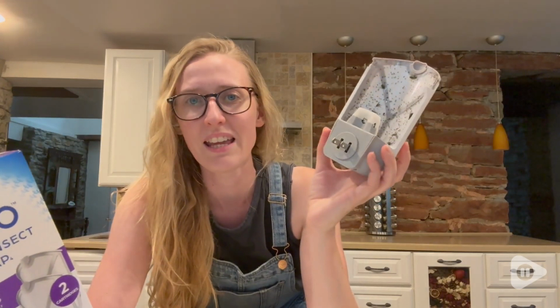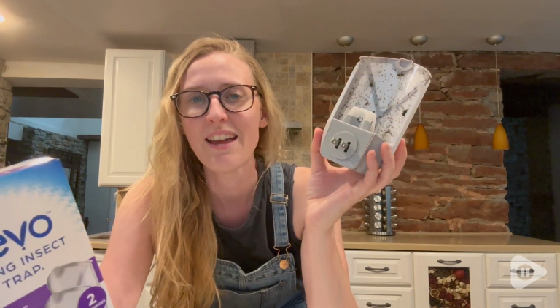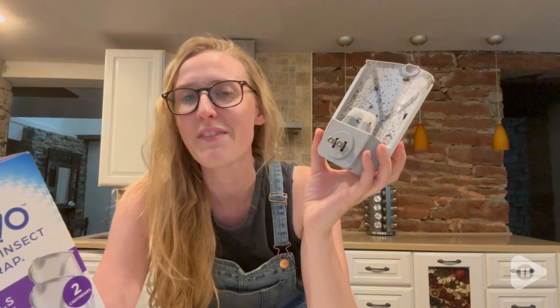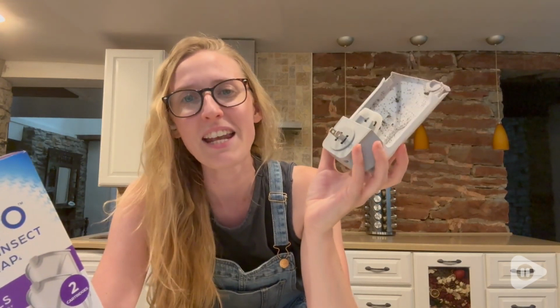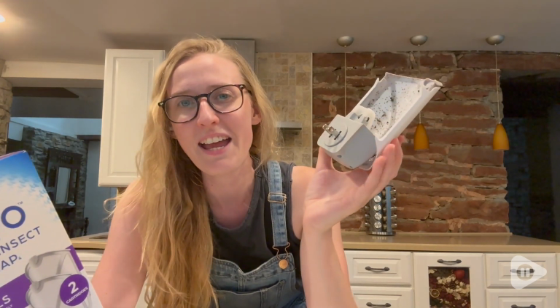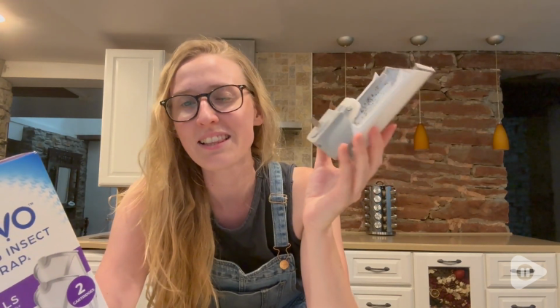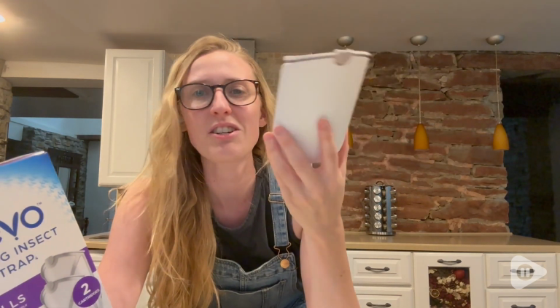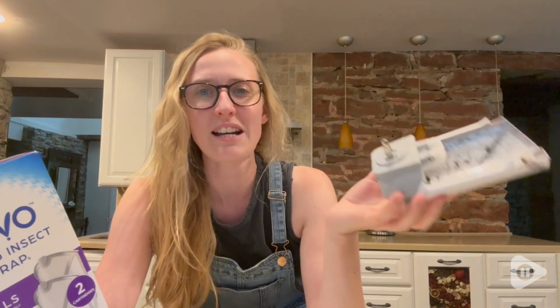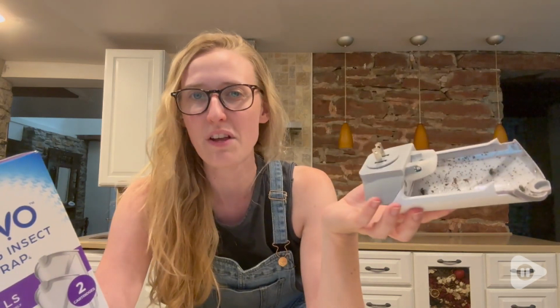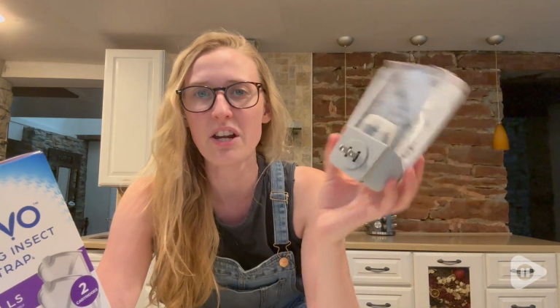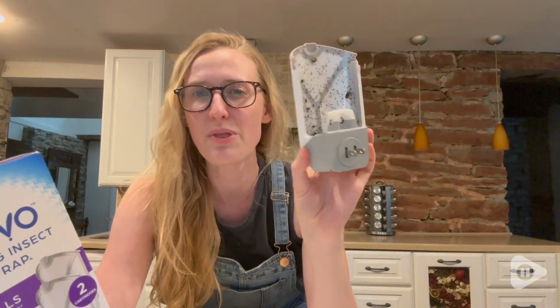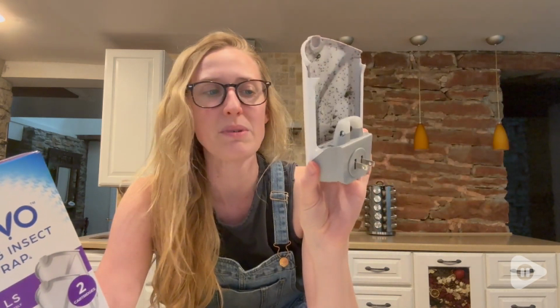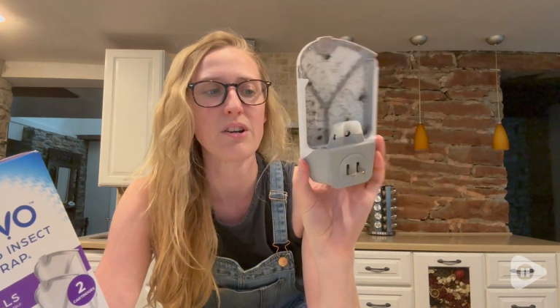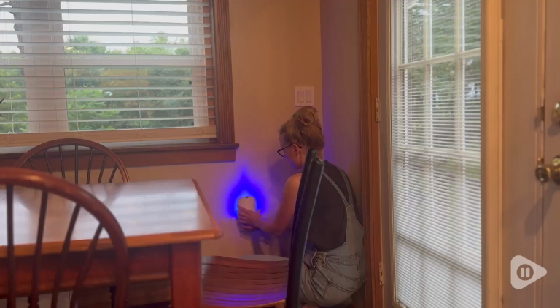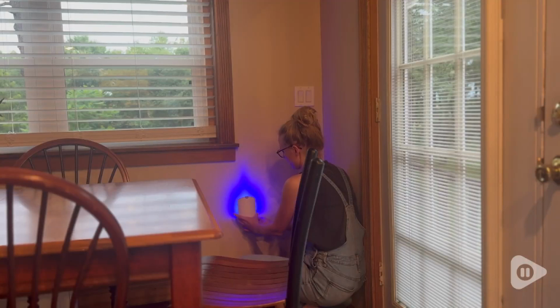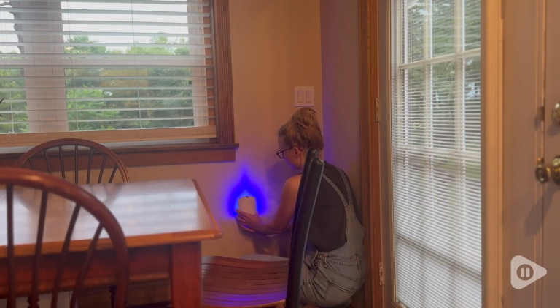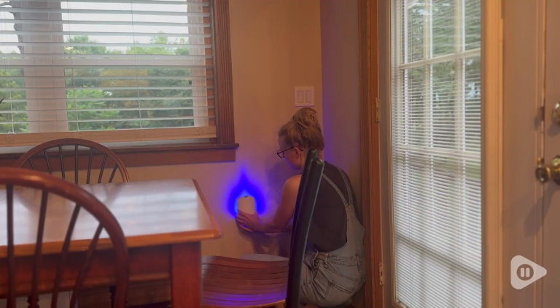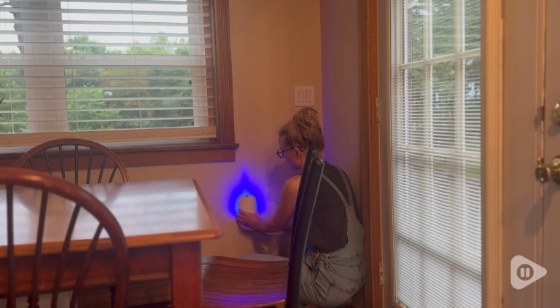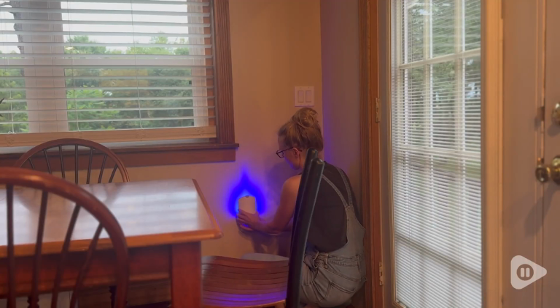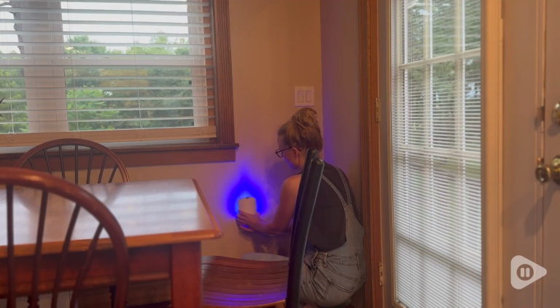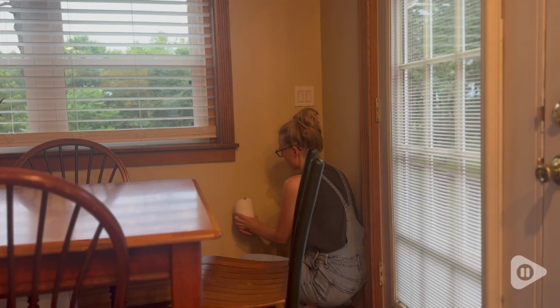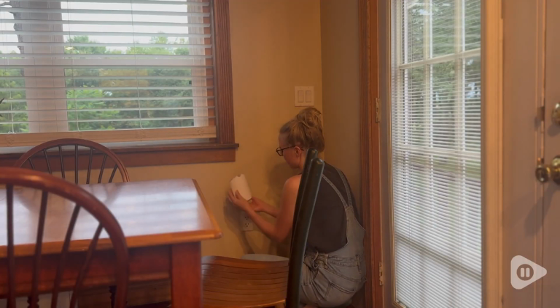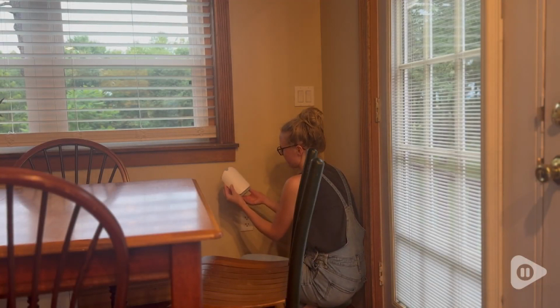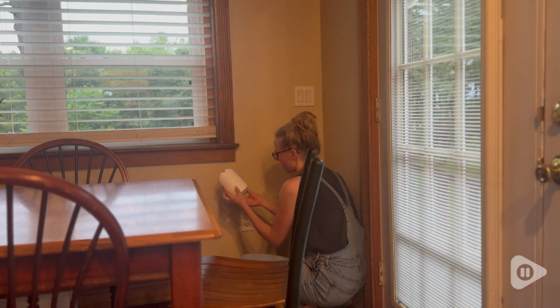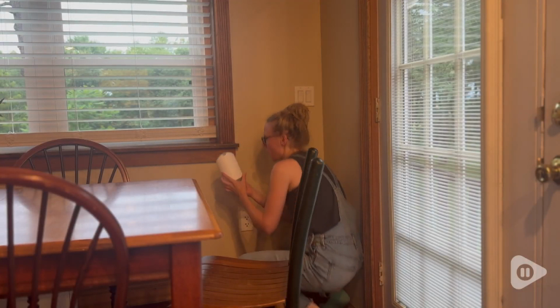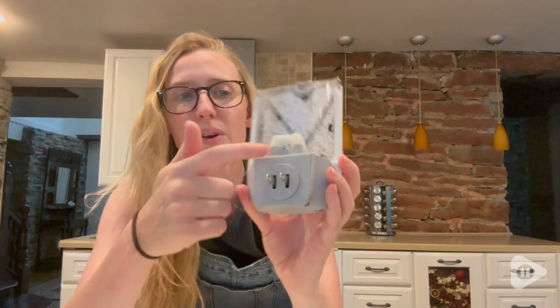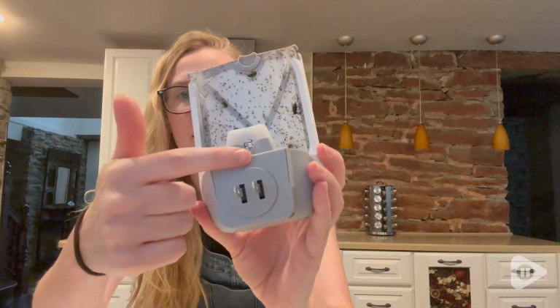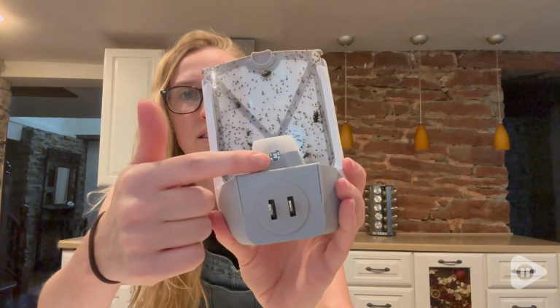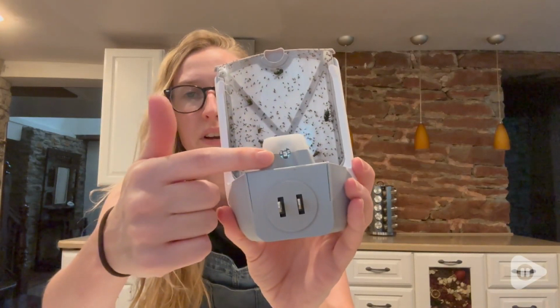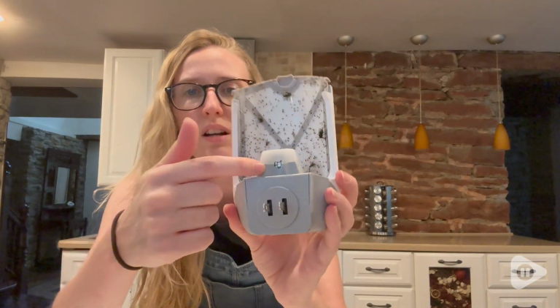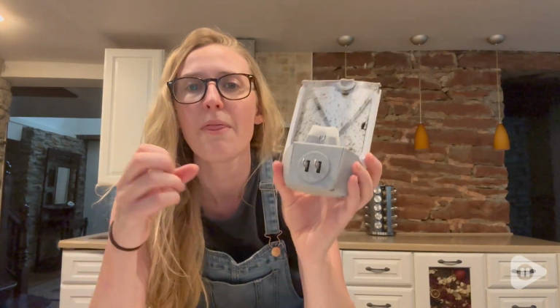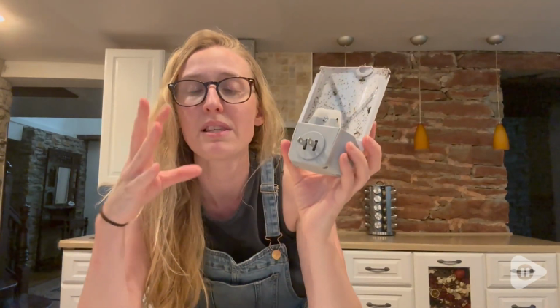Especially during the summertime, you're always opening the doors and there's some fly getting in. If it's at night, the lights are attracting everything and you're getting those mosquitoes. It's very user friendly — it just plugs right into the wall, that's all you have to do.